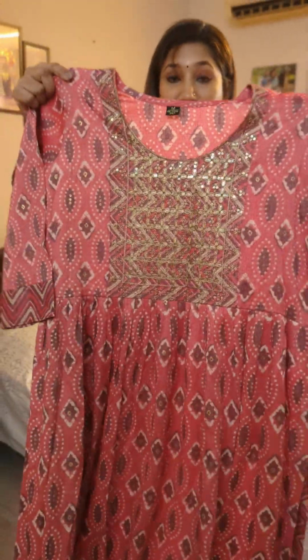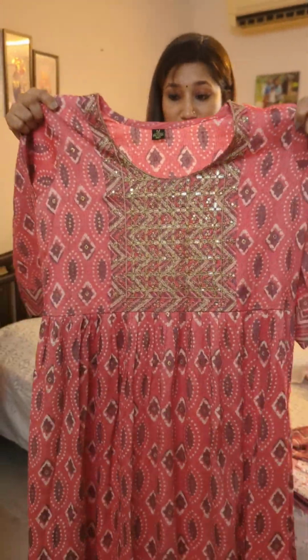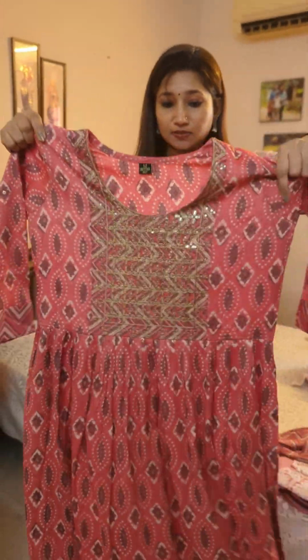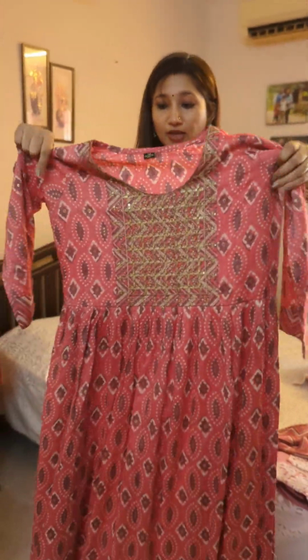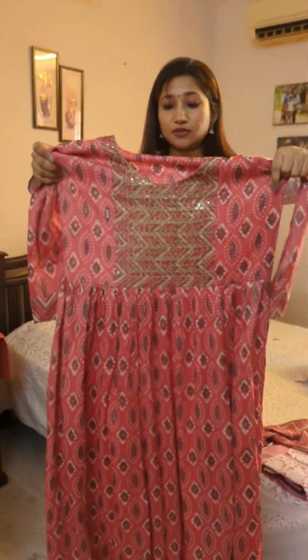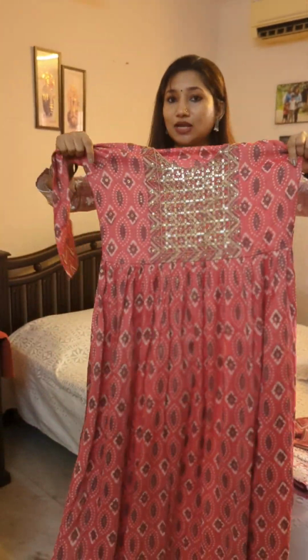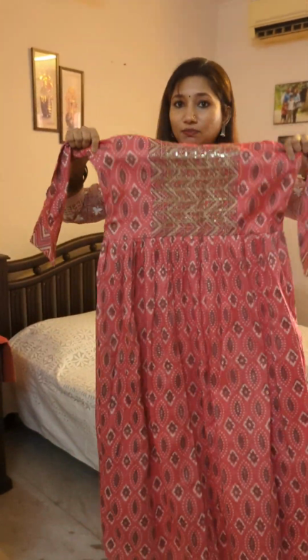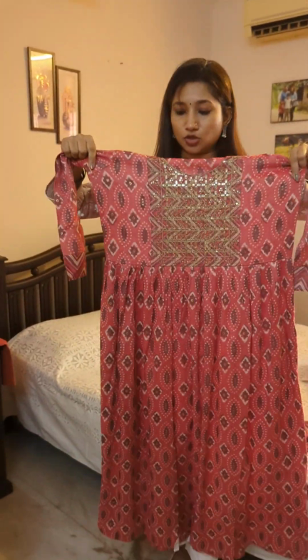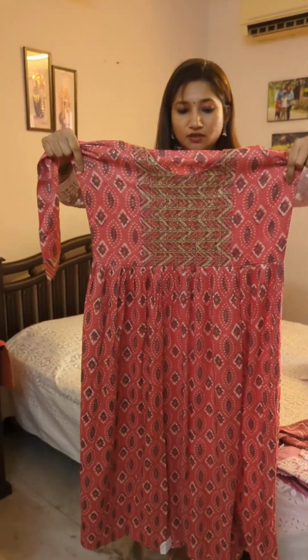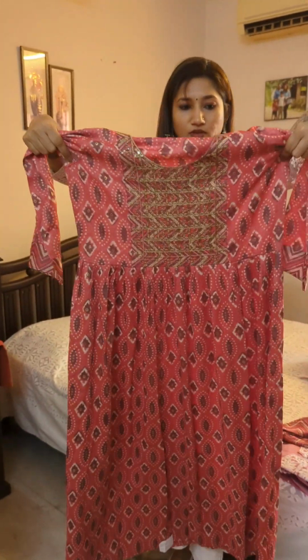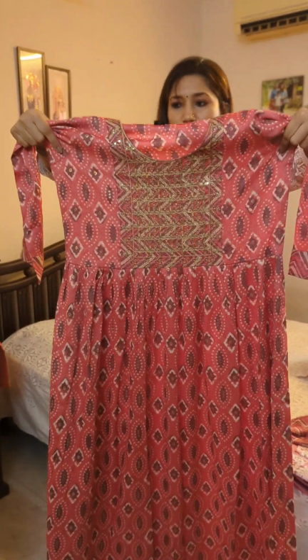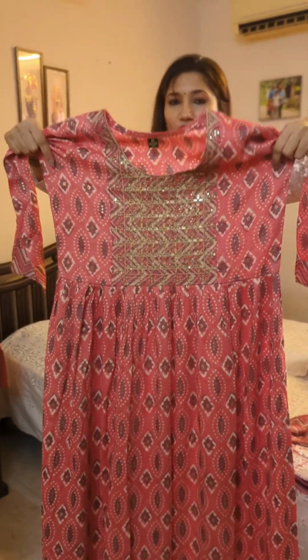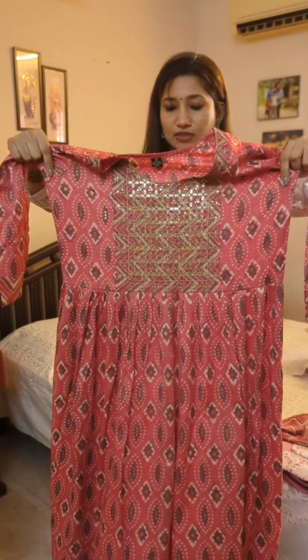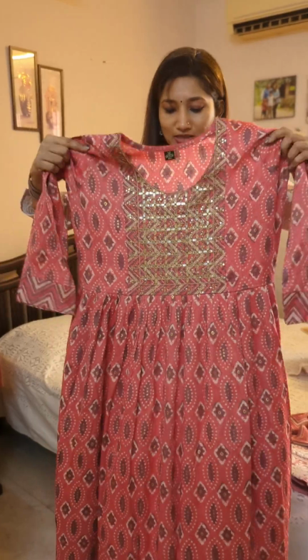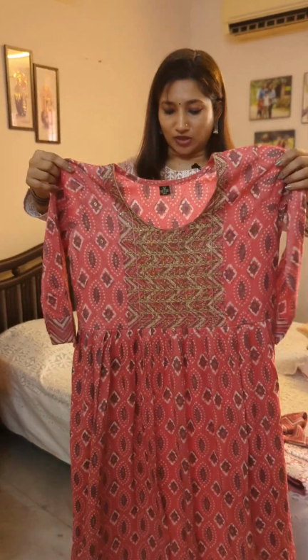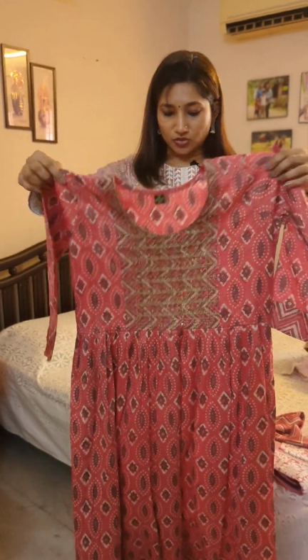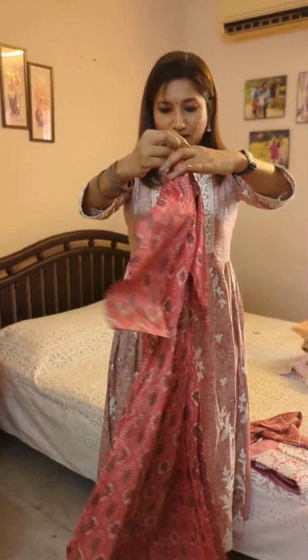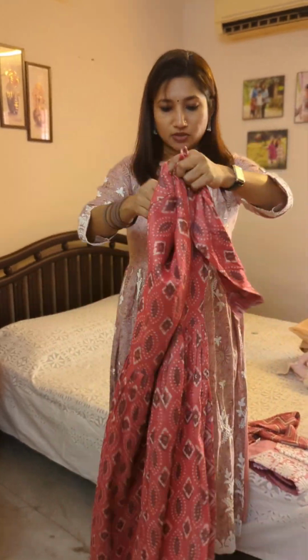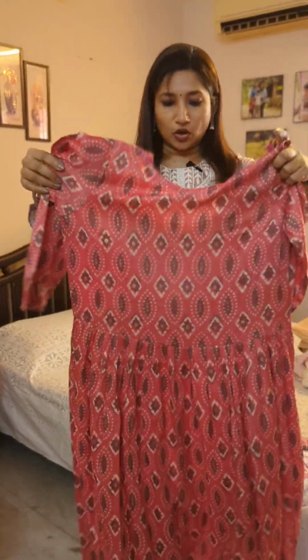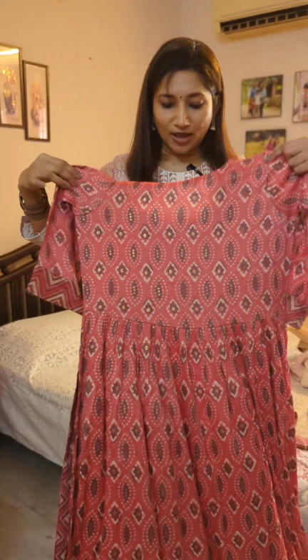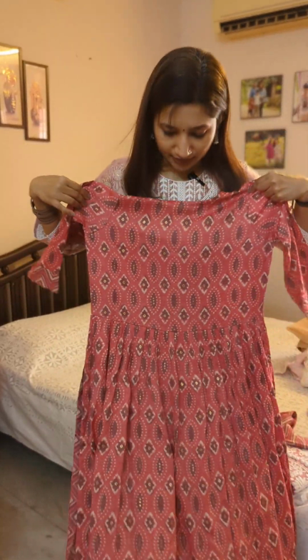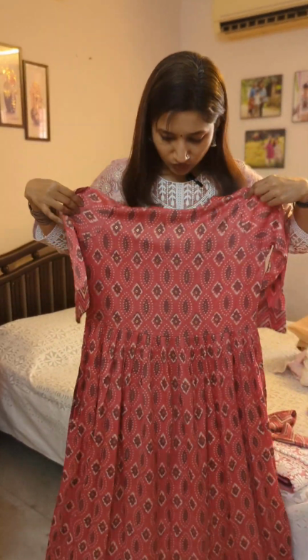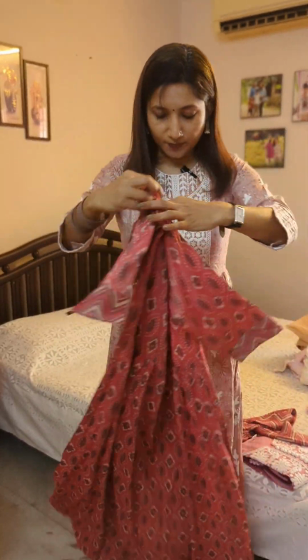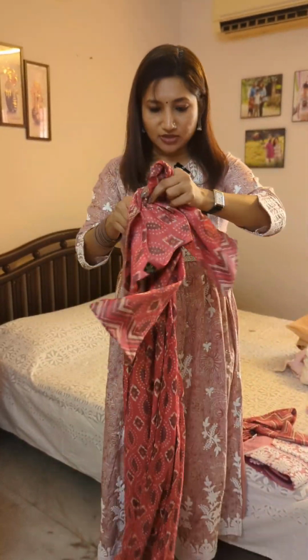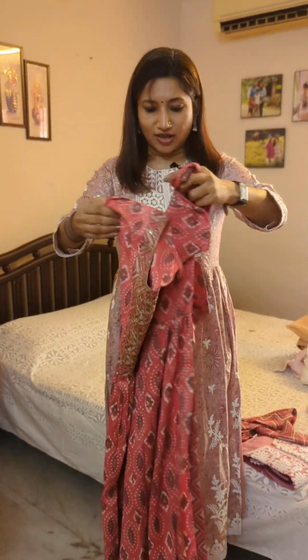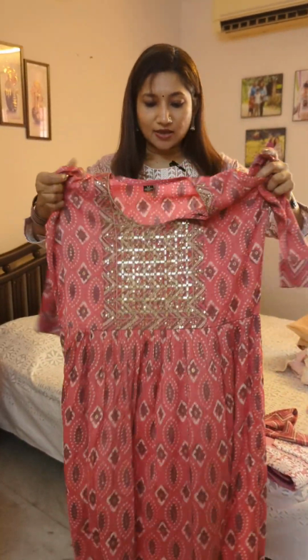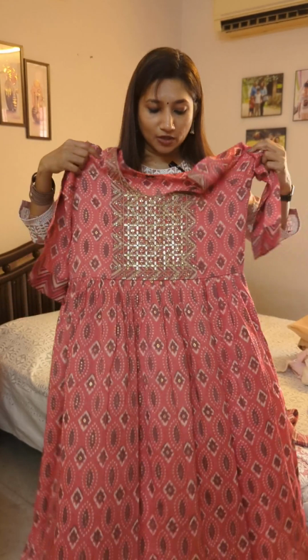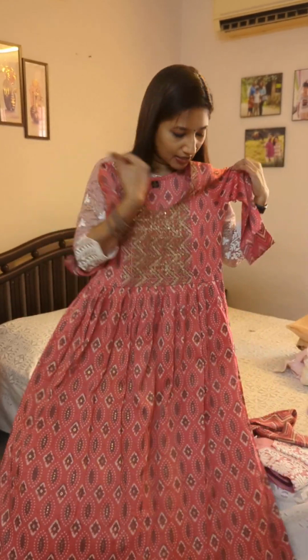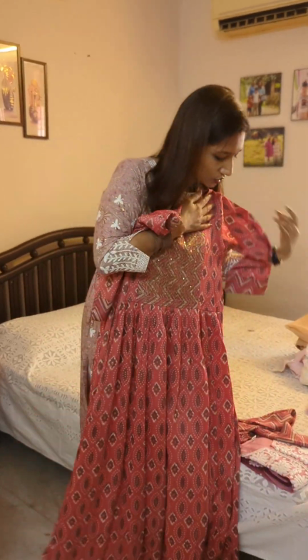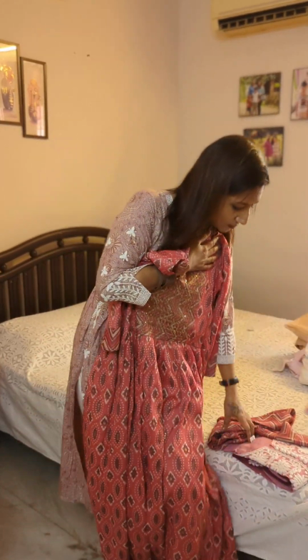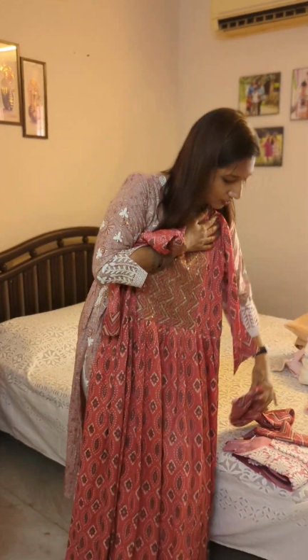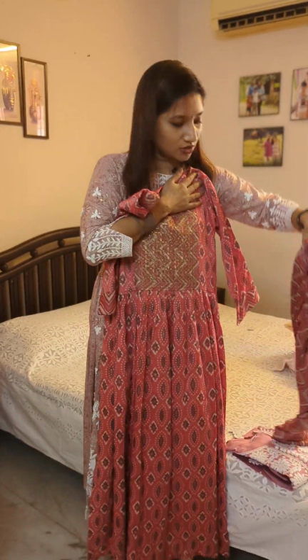The tag says medium but it looks slightly bigger — it could easily go for a large size as well. The backside also has prints and flares, and this set comes with a bottom in a zigzag styling.